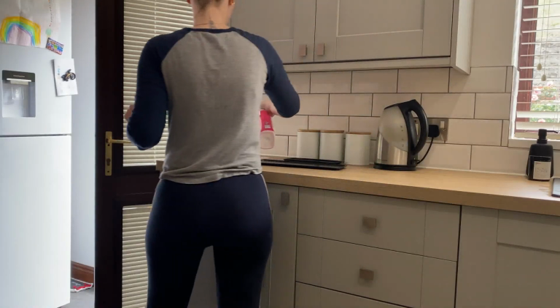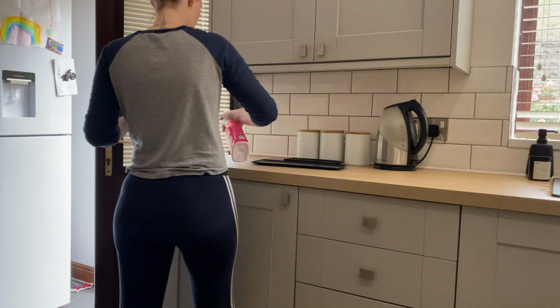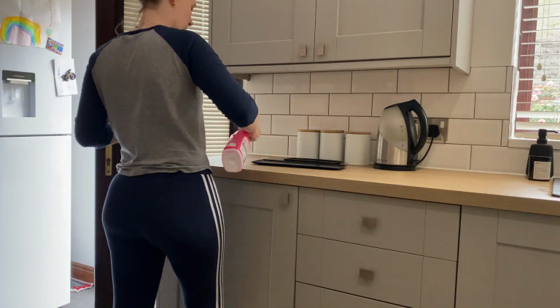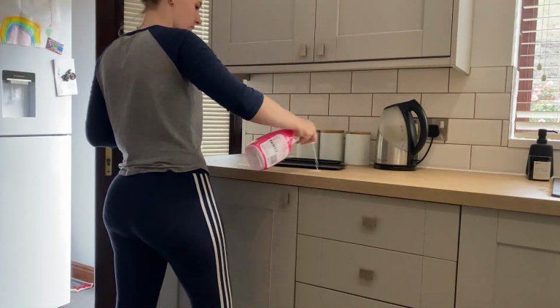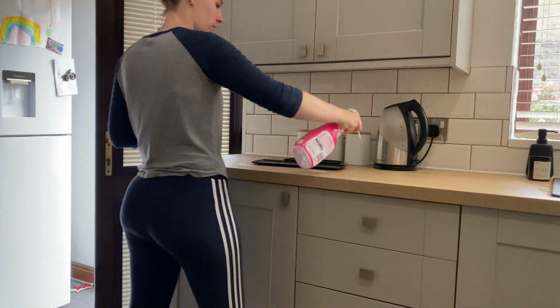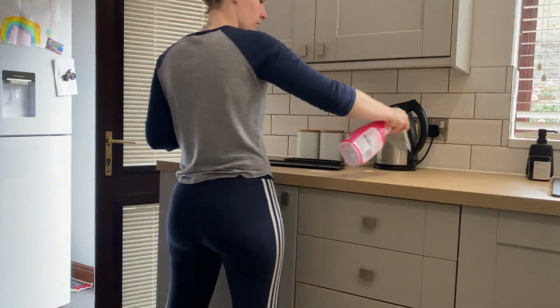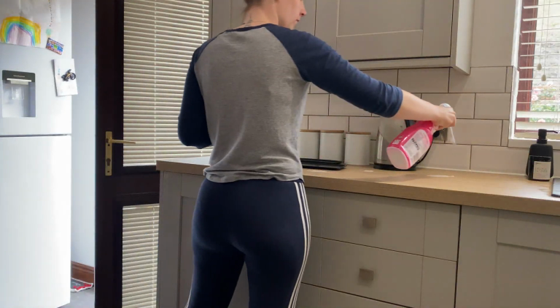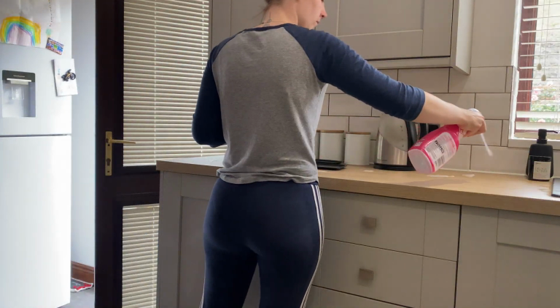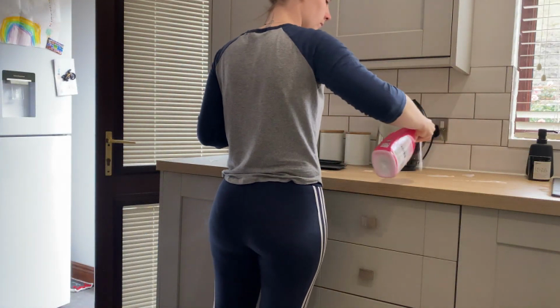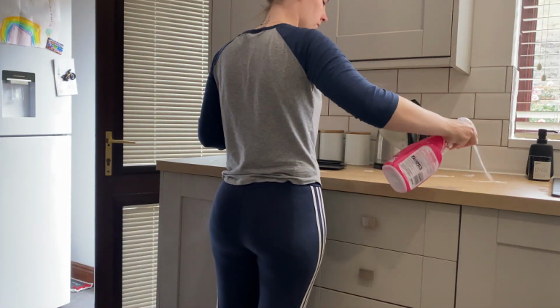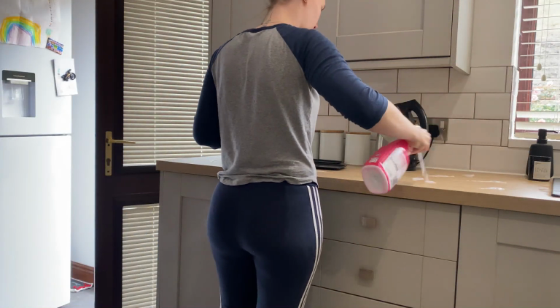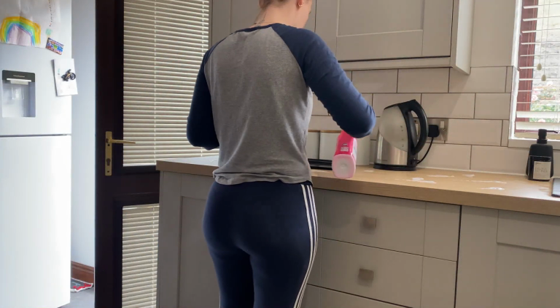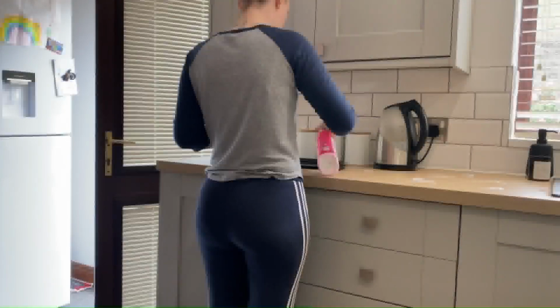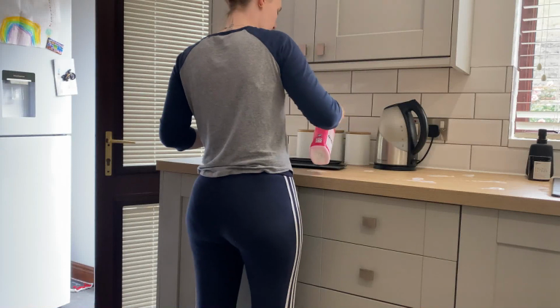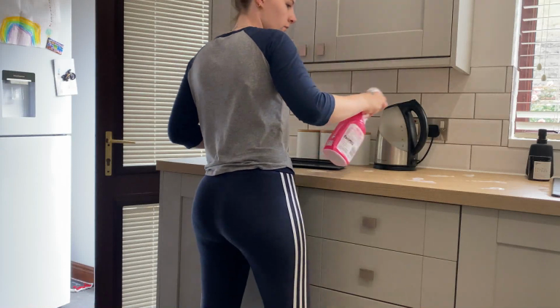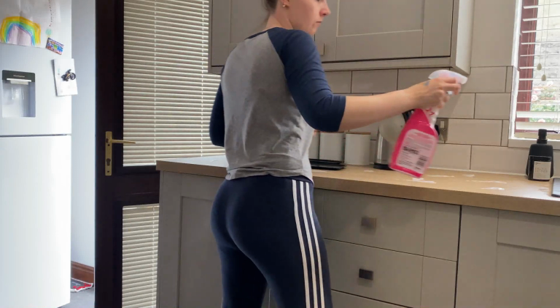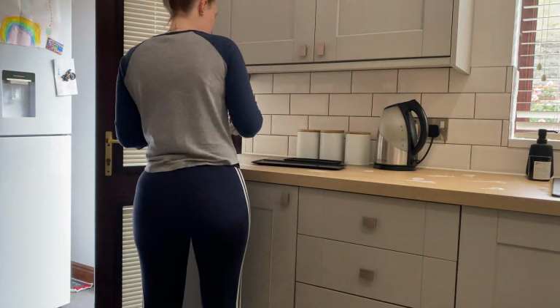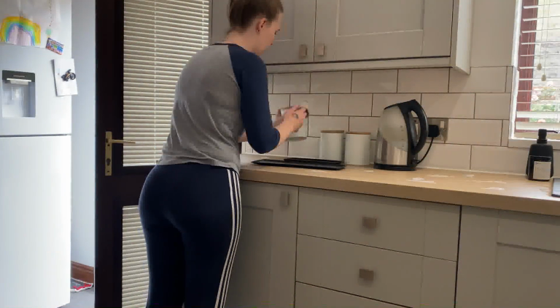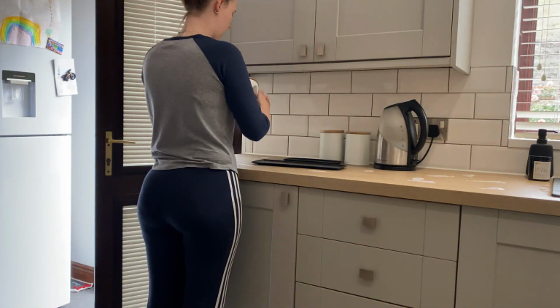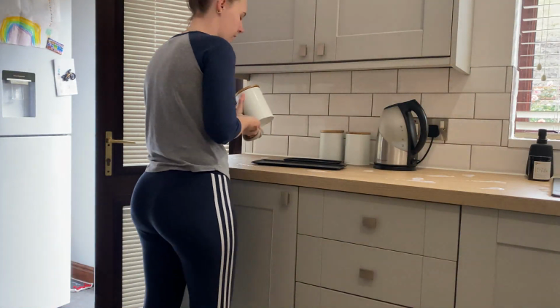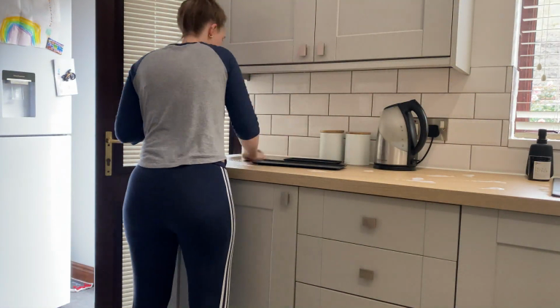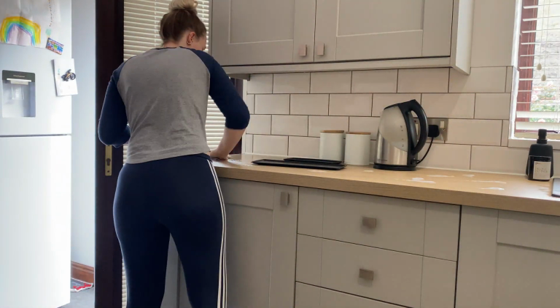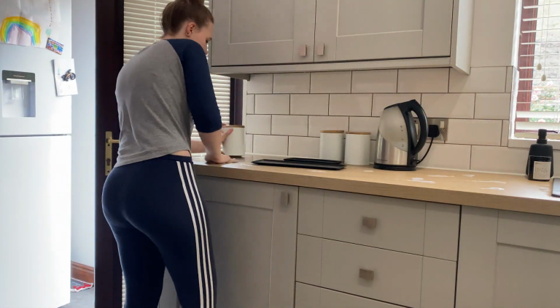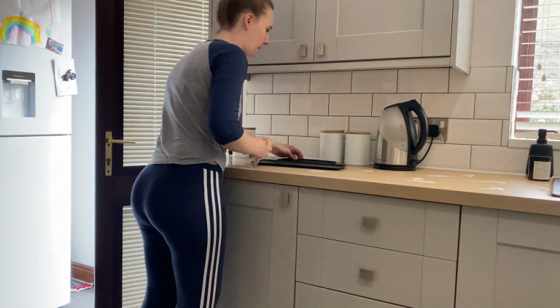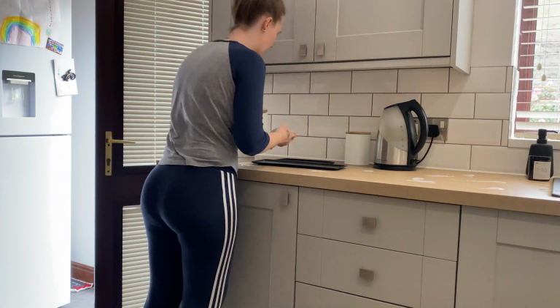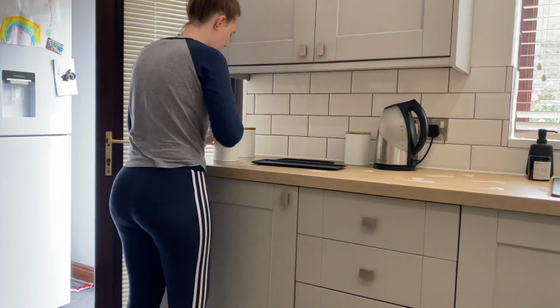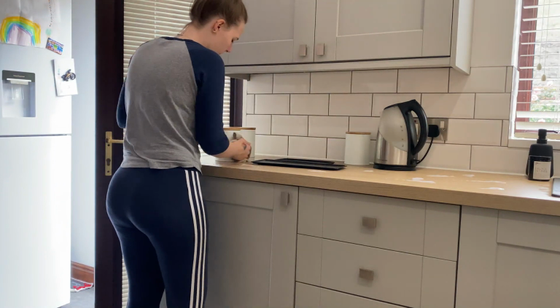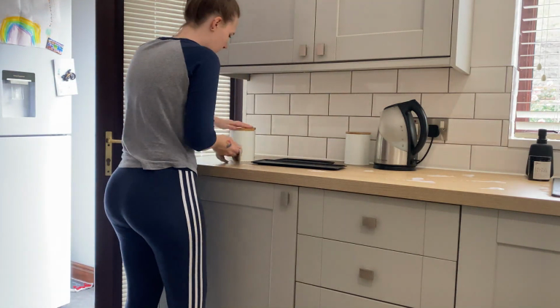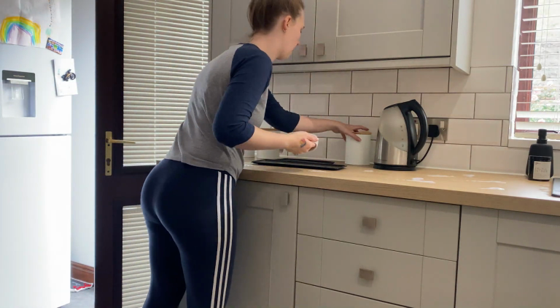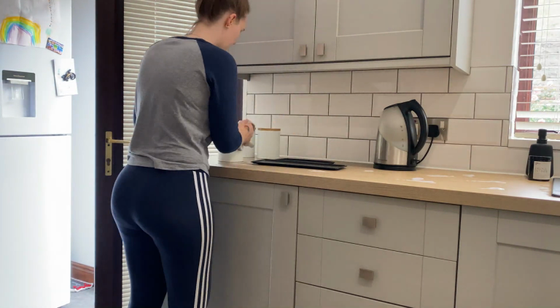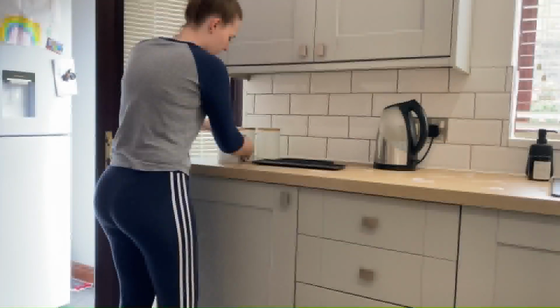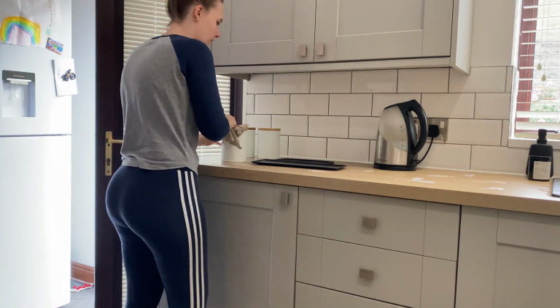Next, I'm just spraying down the sides with the Pink Stuff Foam Spray and giving those a wipe. I'm also wiping down all of my appliances — the kettle, my coffee, tea and sugar pots — making sure everything is clean and put back nicely.